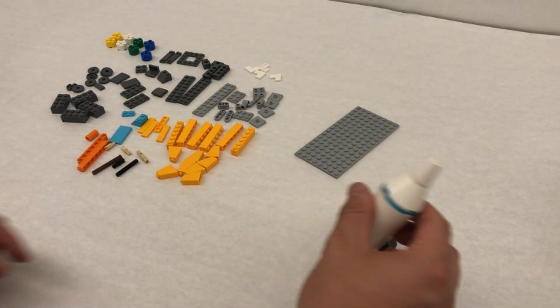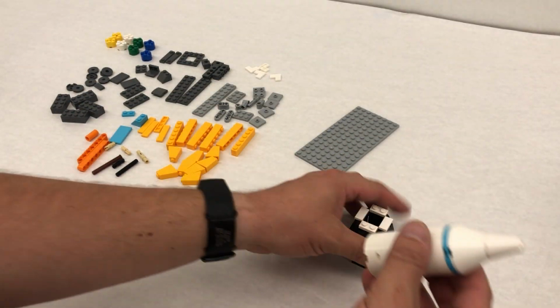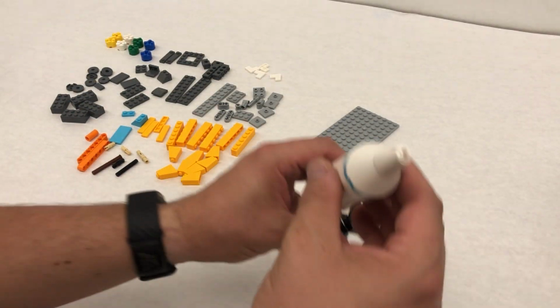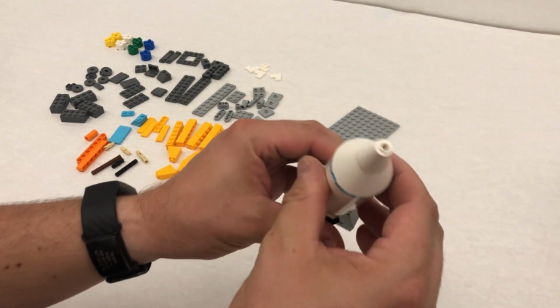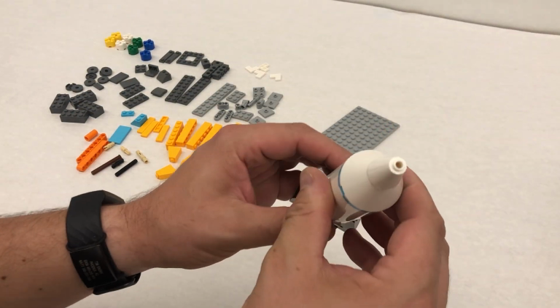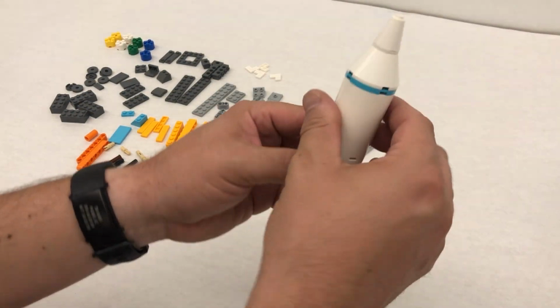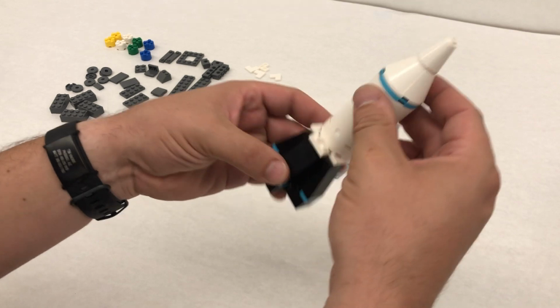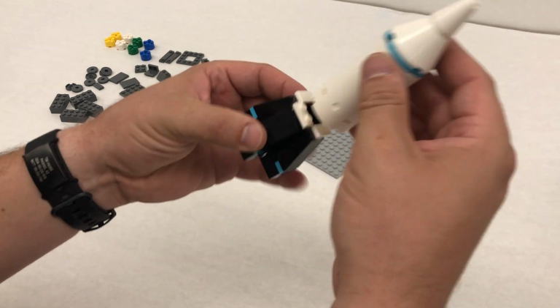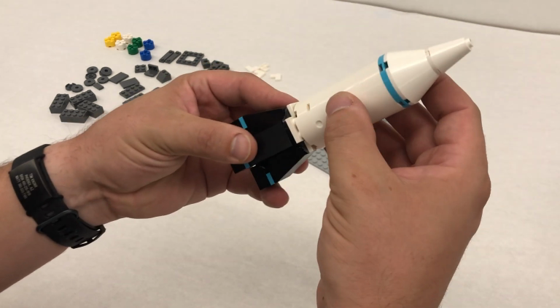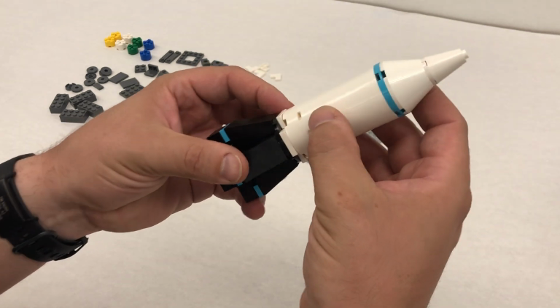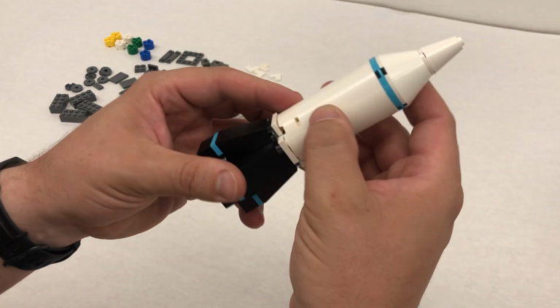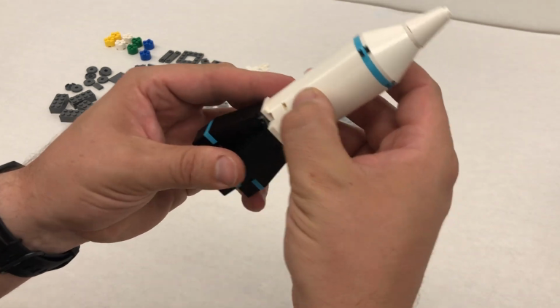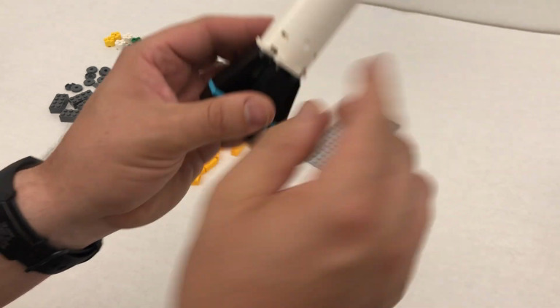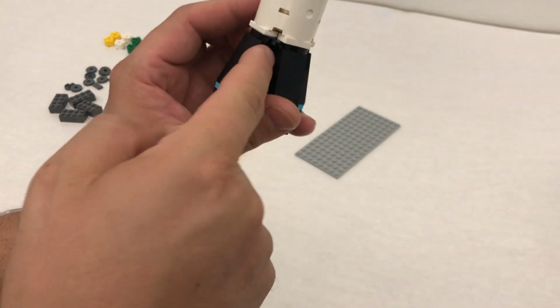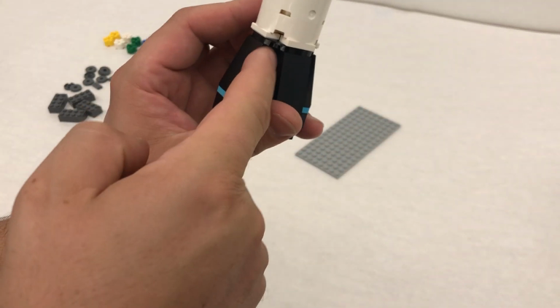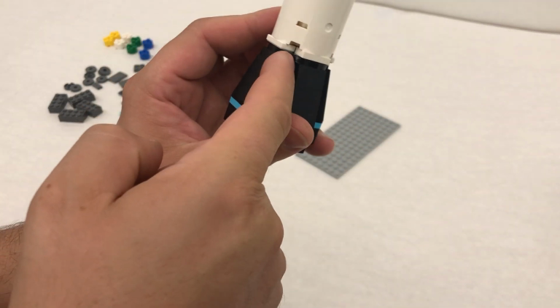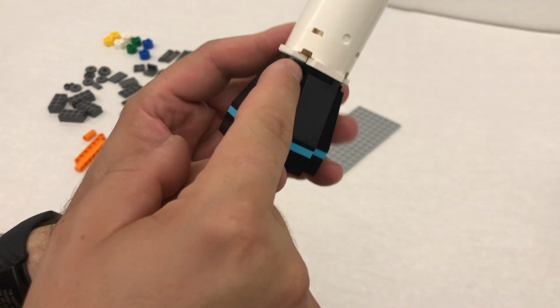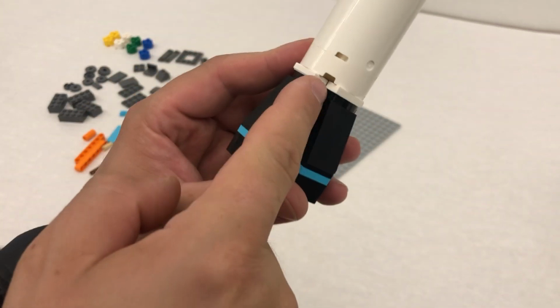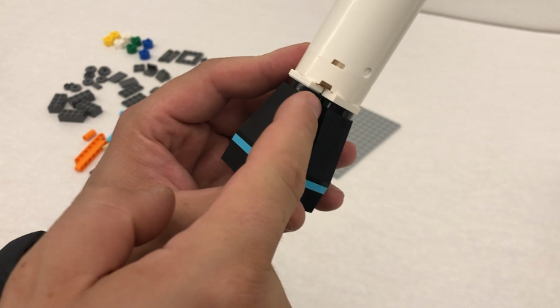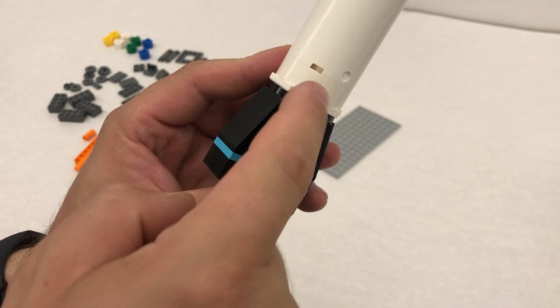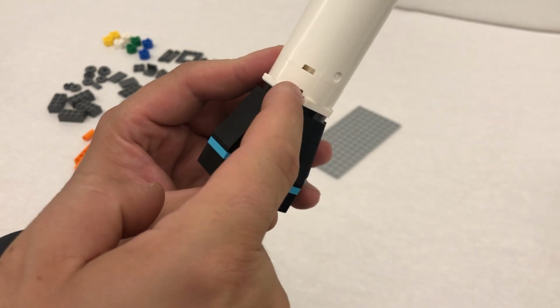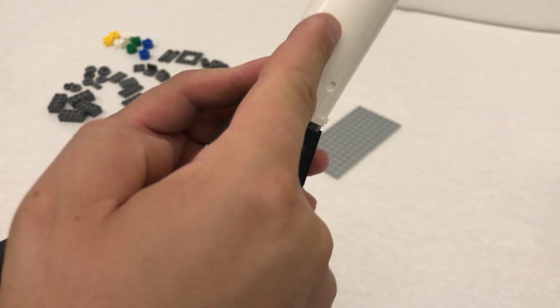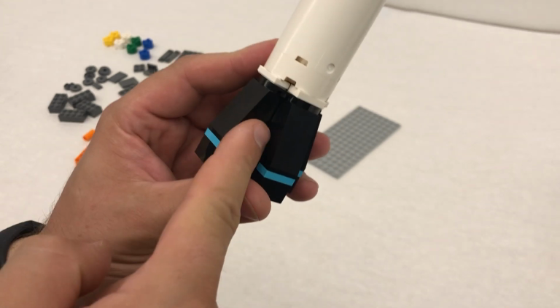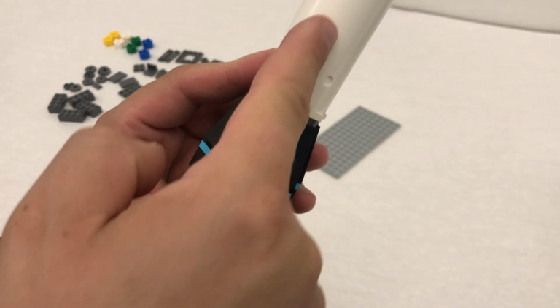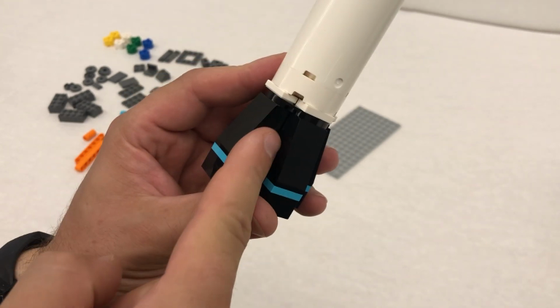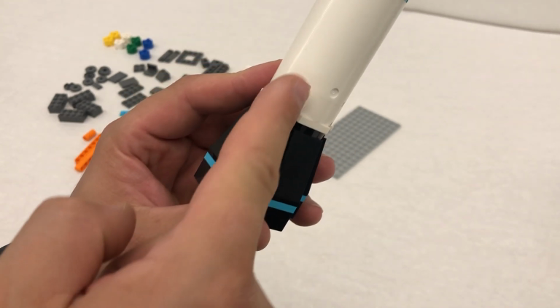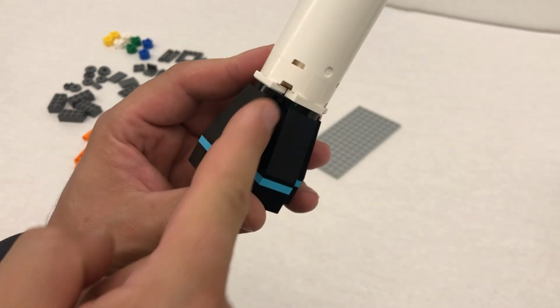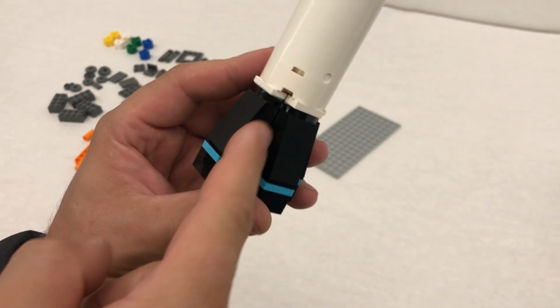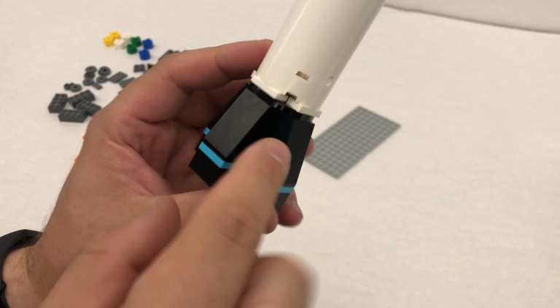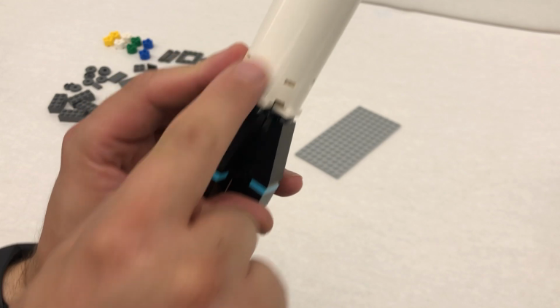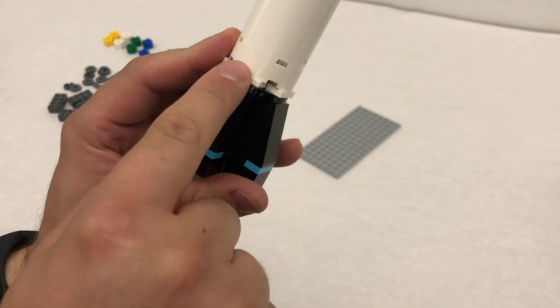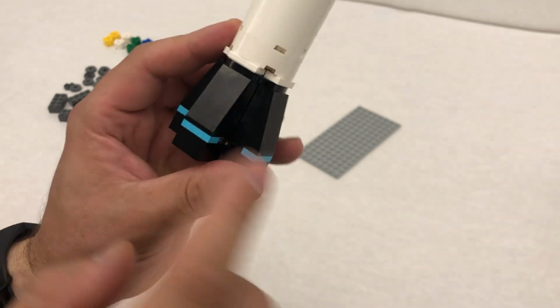Last thing, this just goes right on top. This might be the hardest thing to do, putting these on. But if we look for where the slot is in the black piece and the white, it's a good fit. It goes right down the side here, just like that.